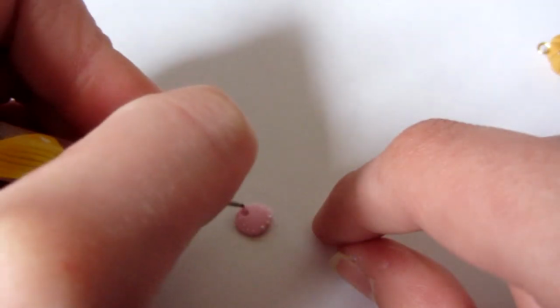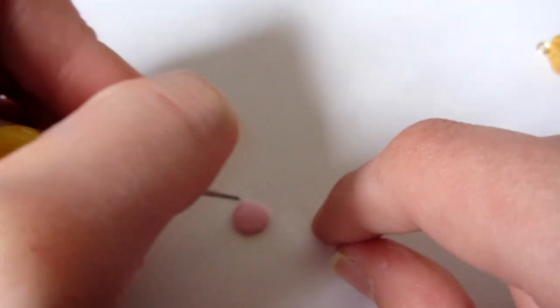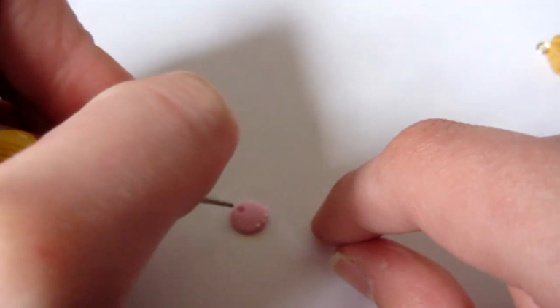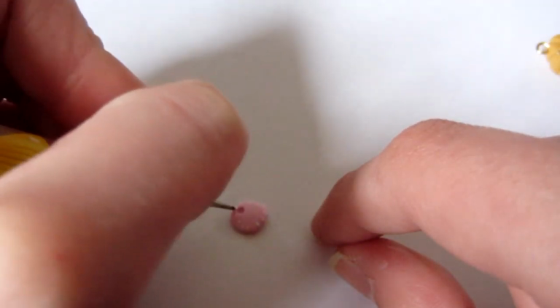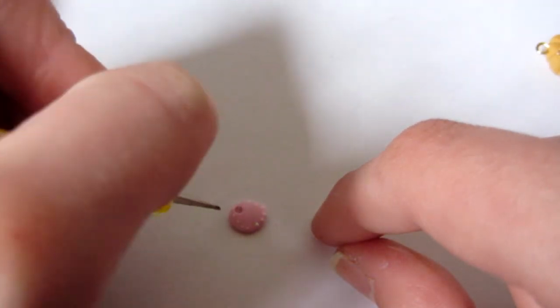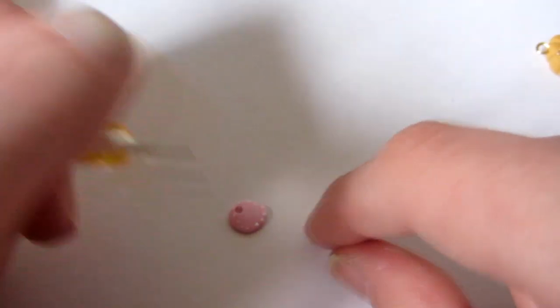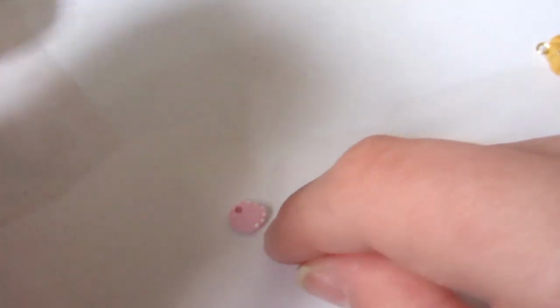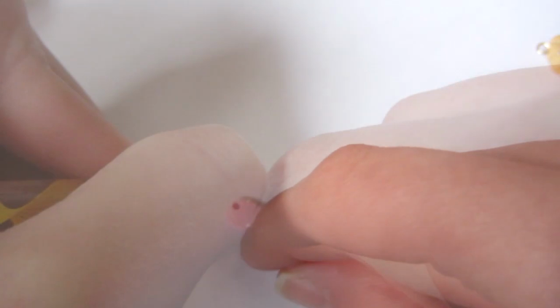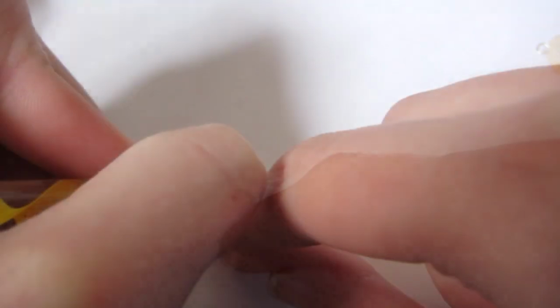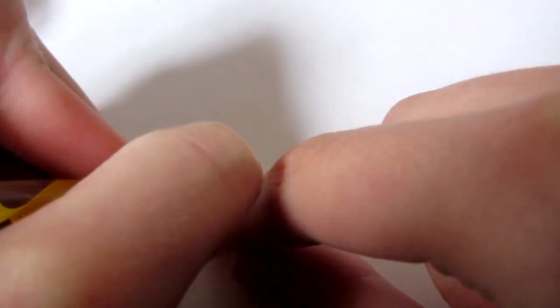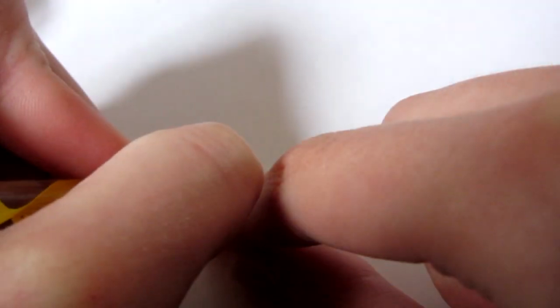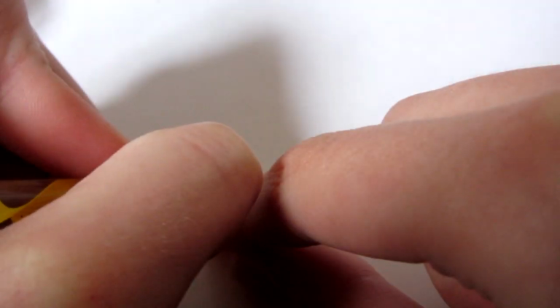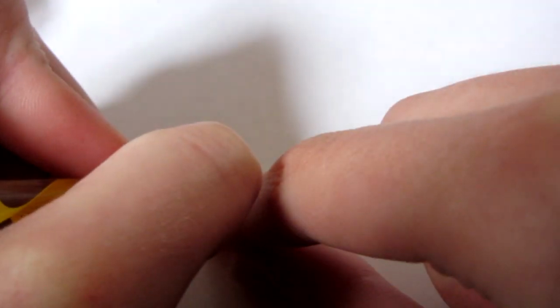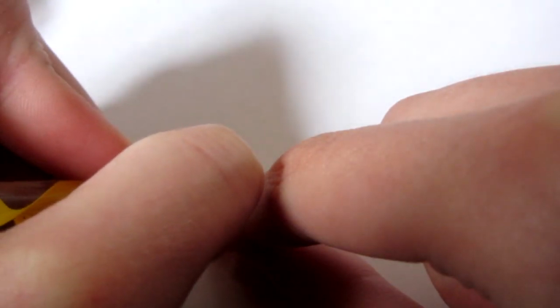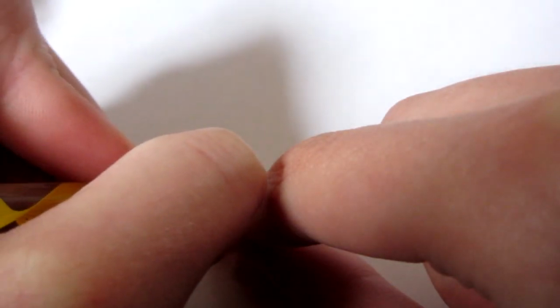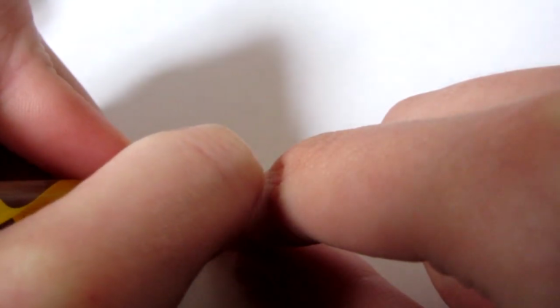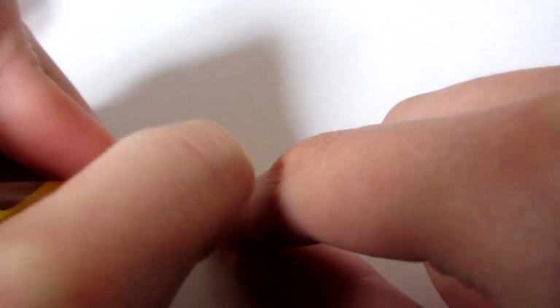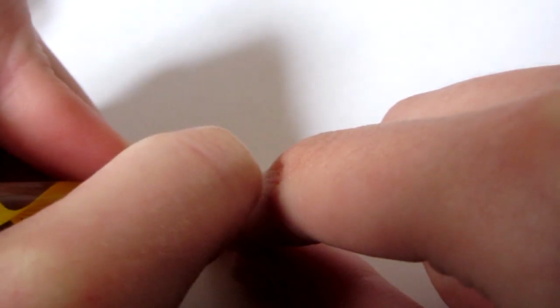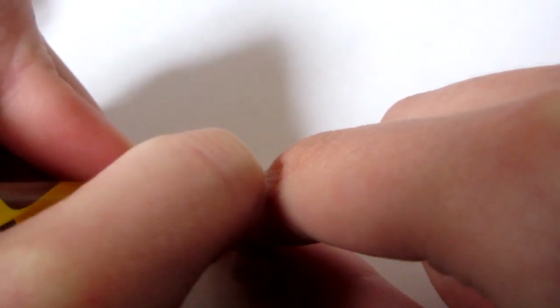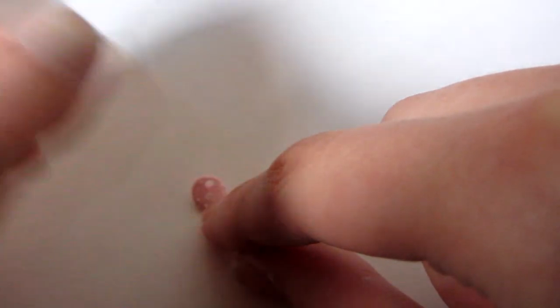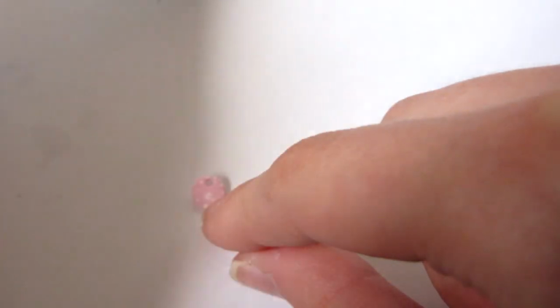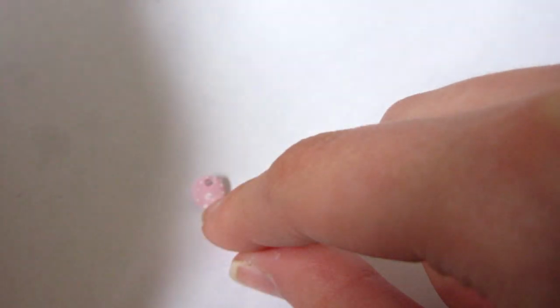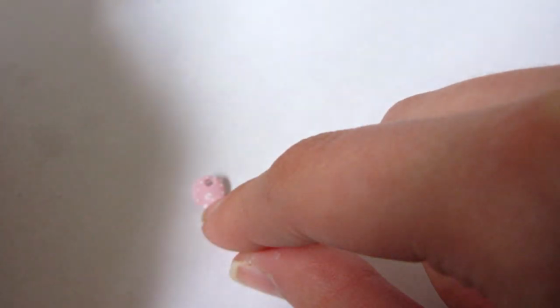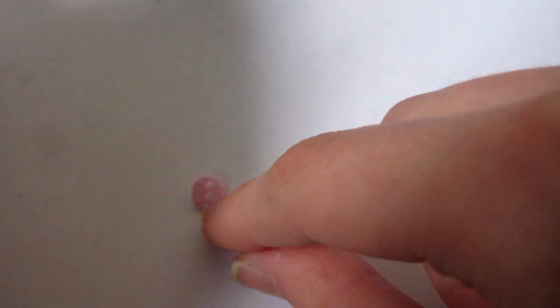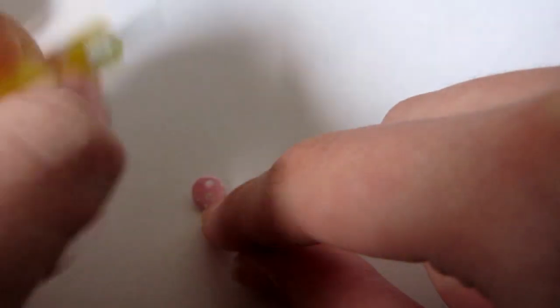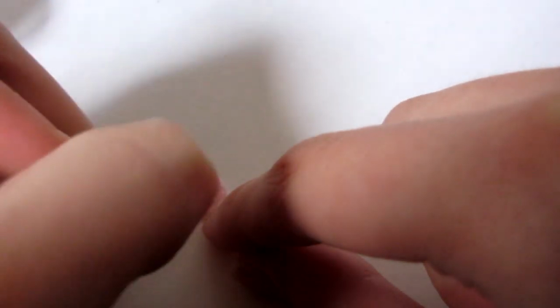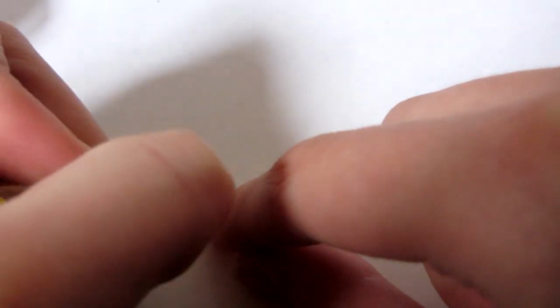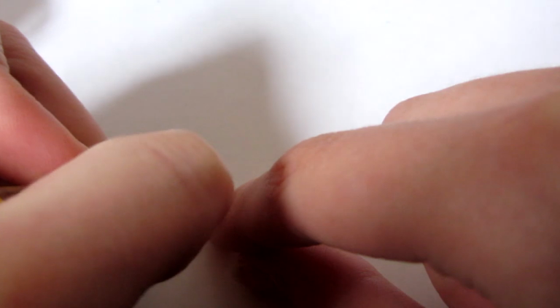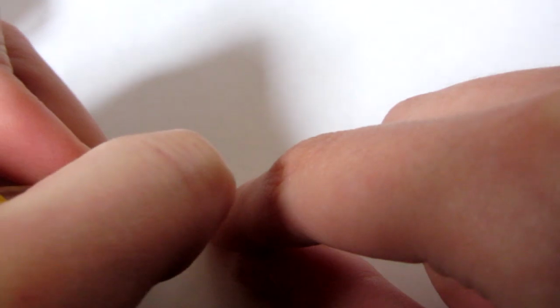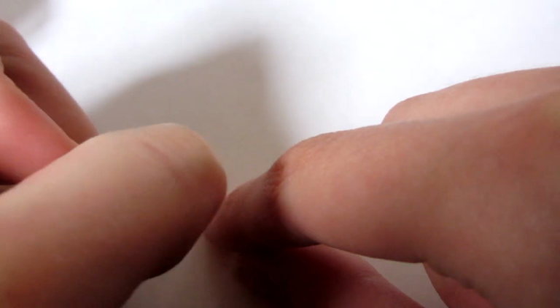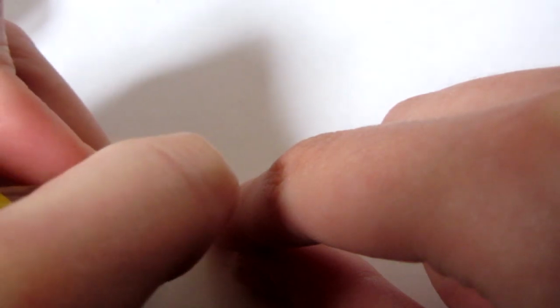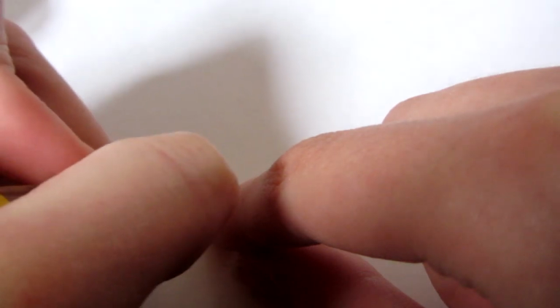Then you just want to paint on Hello Kitty's face. I didn't manage to show all of this on camera — it's really, really tiny — but it should look something like this.